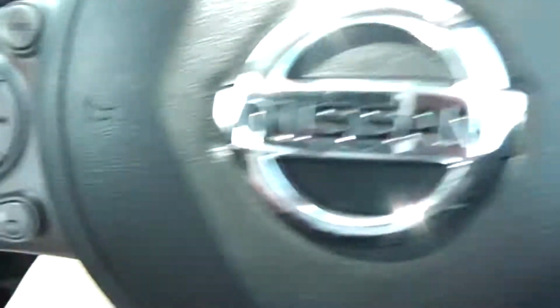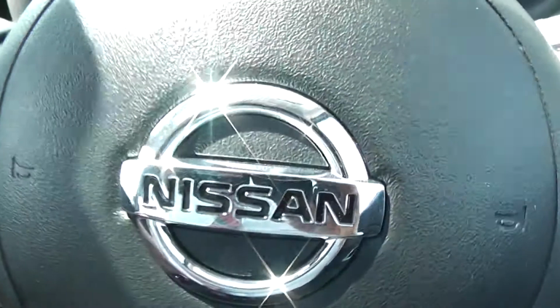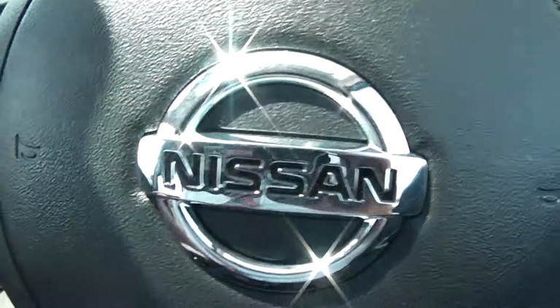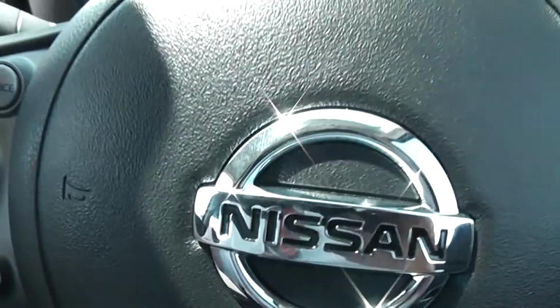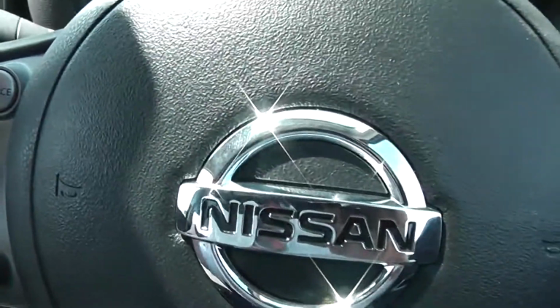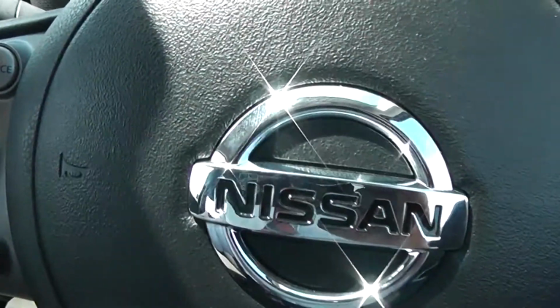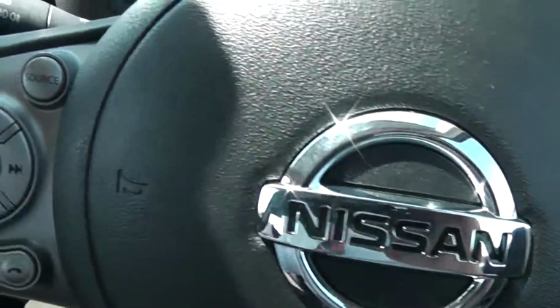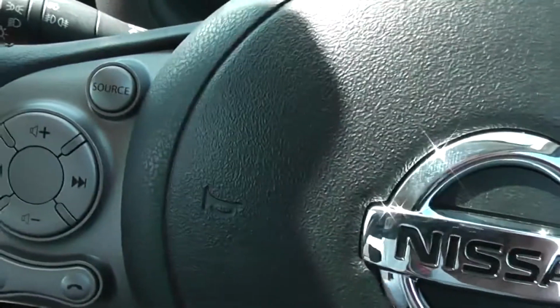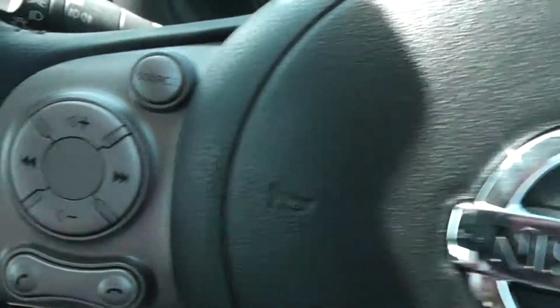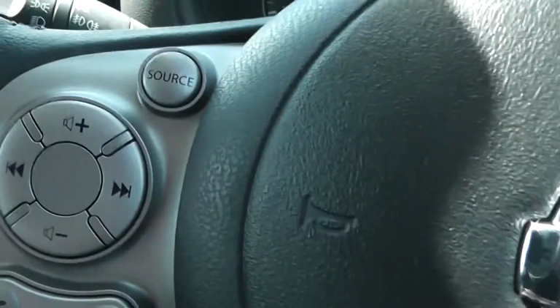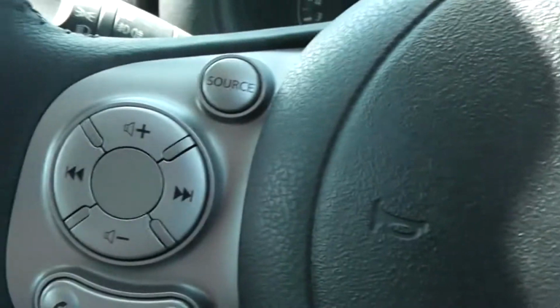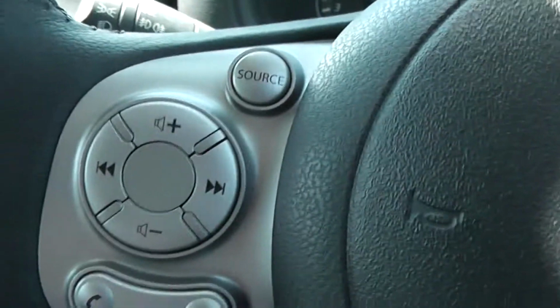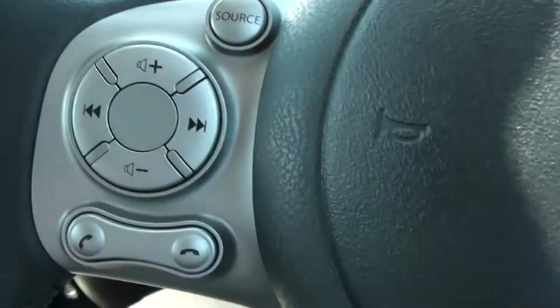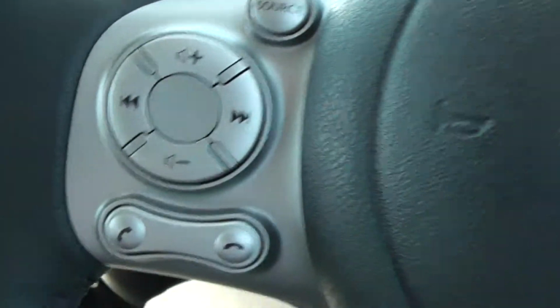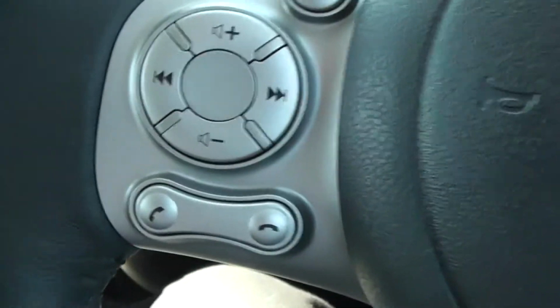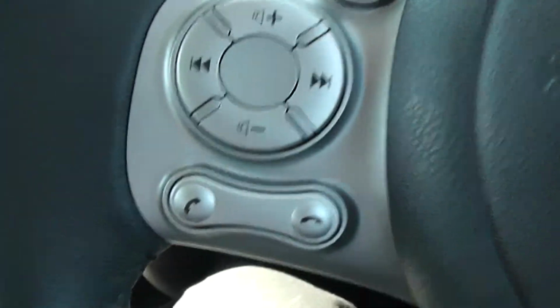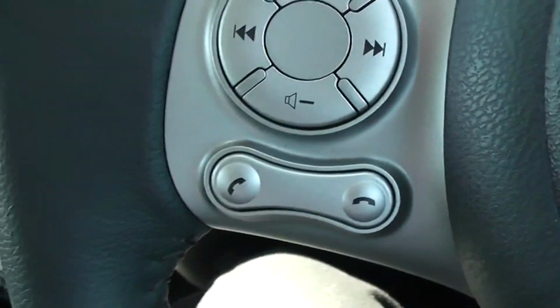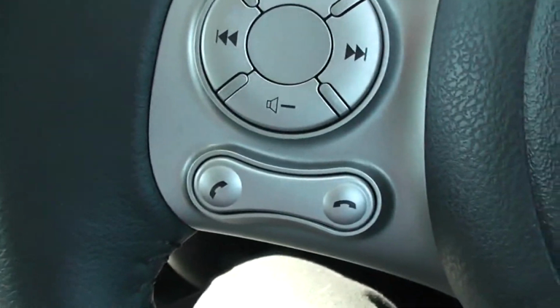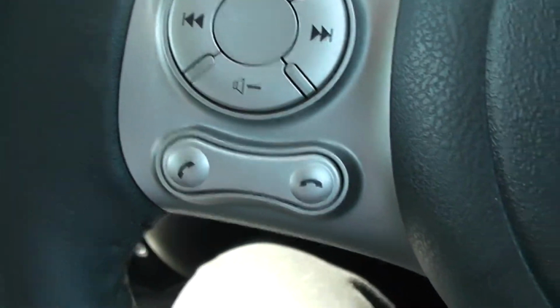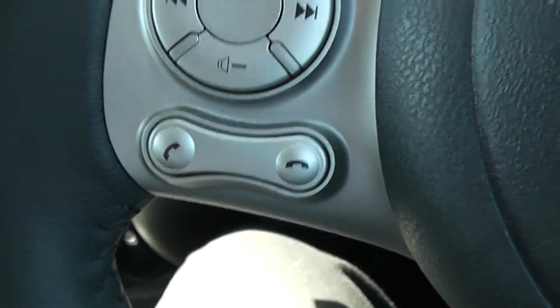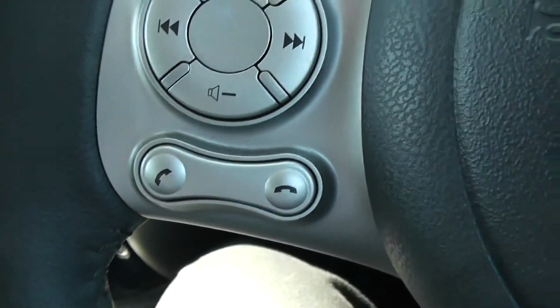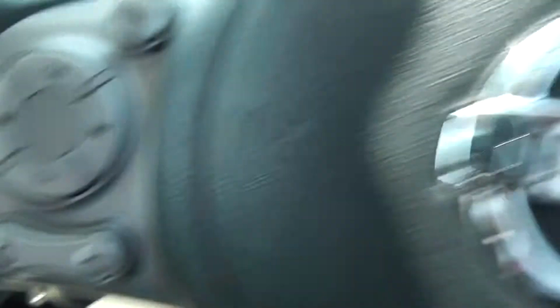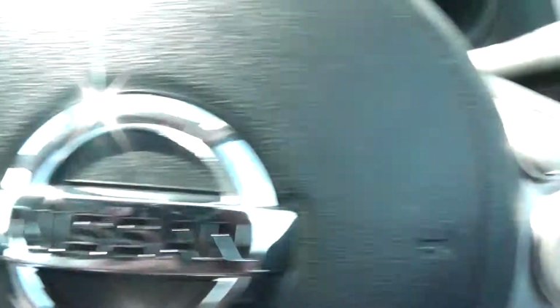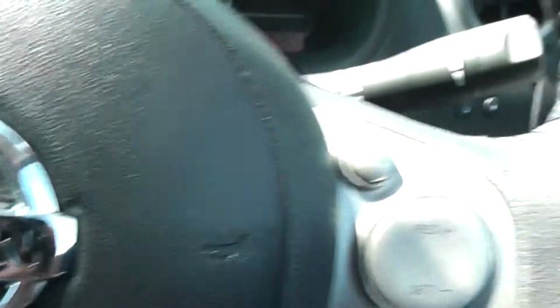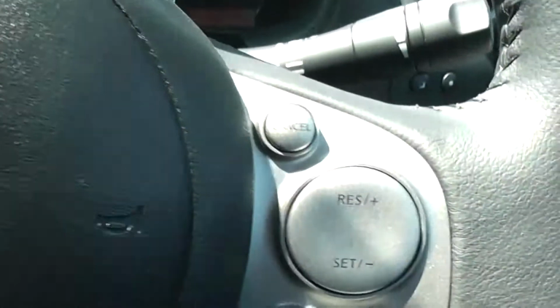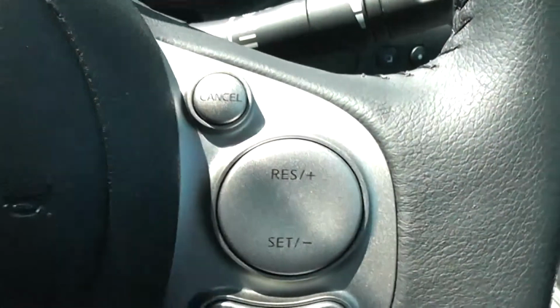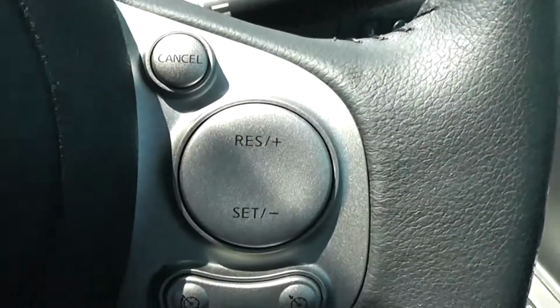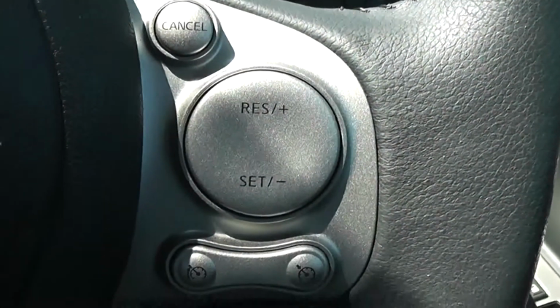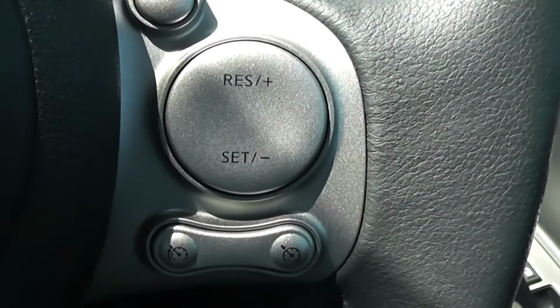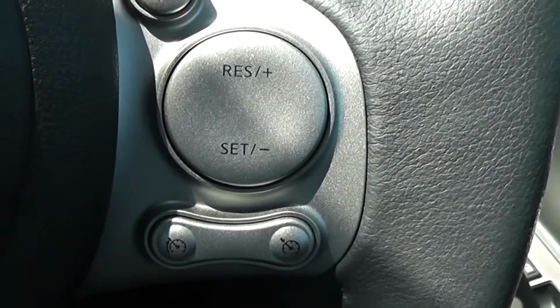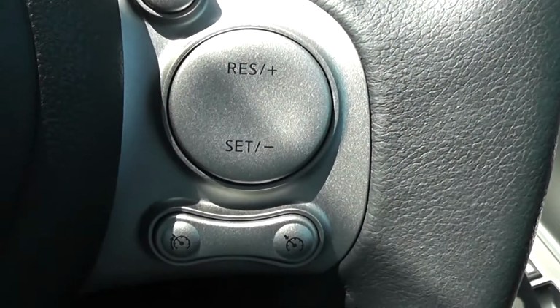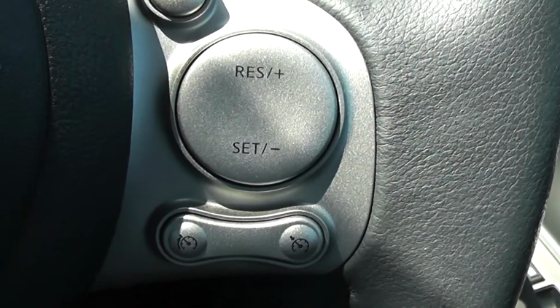On the left hand side of the steering wheel you have controls for the music, for the volume and for the lane departure warning system. On the right hand side you have controls for the speed limiter and the cruise control.